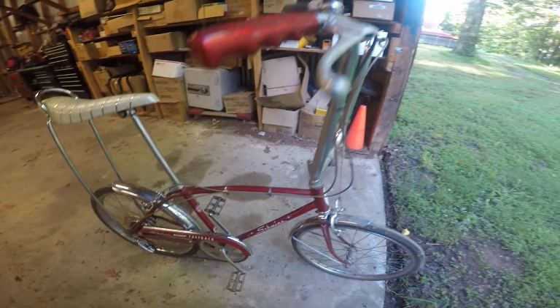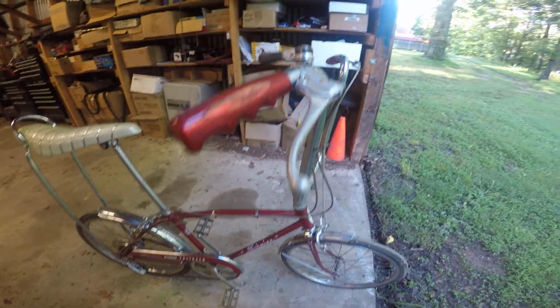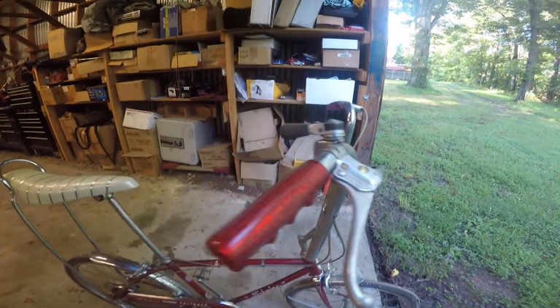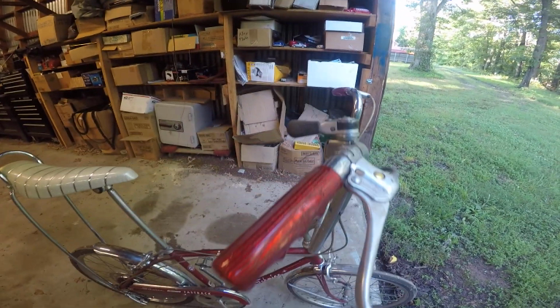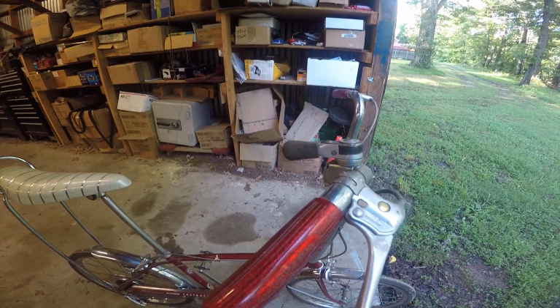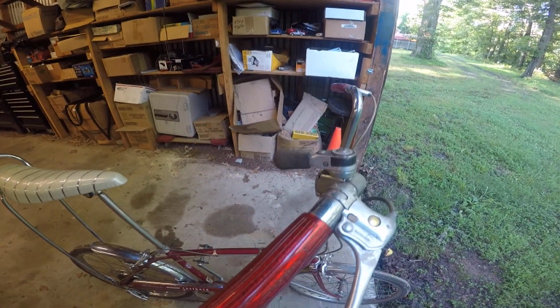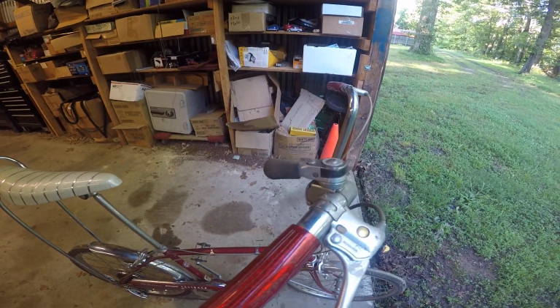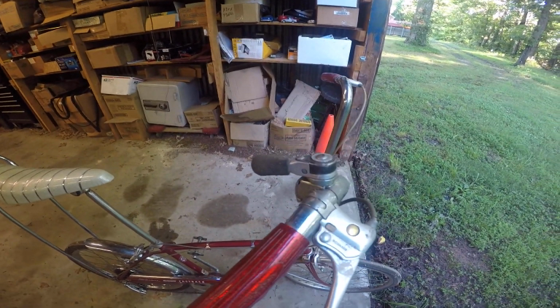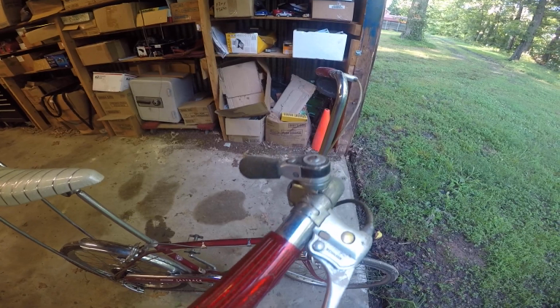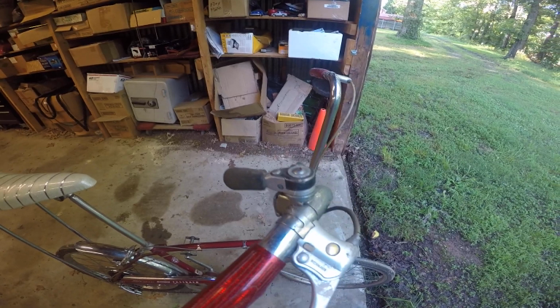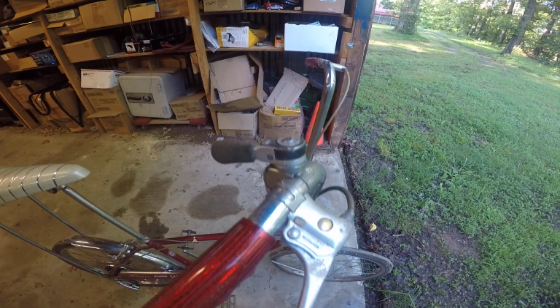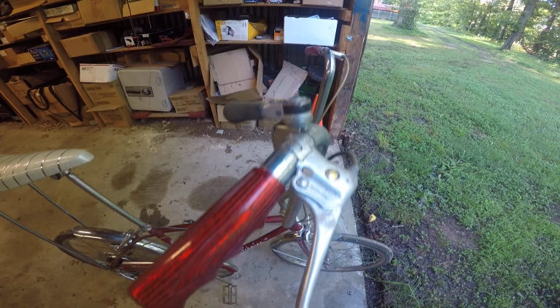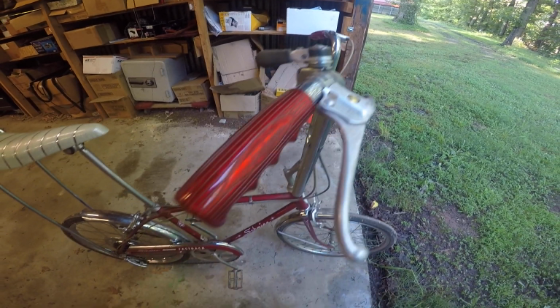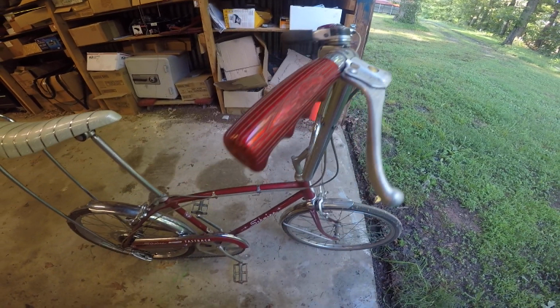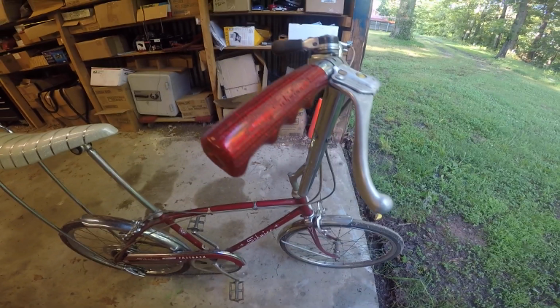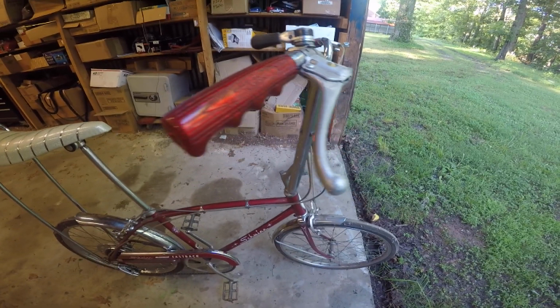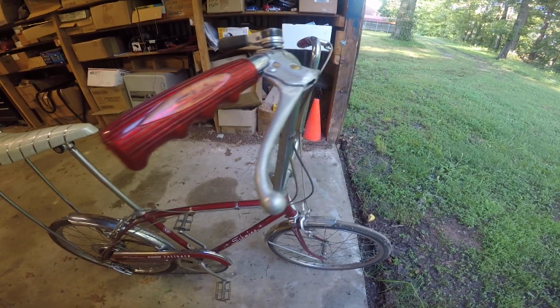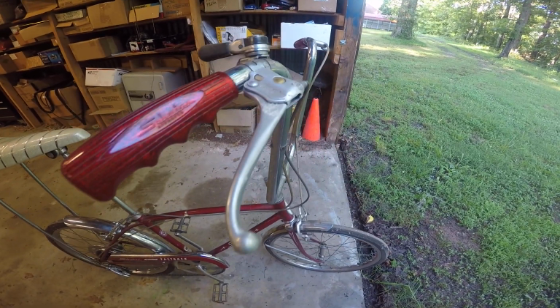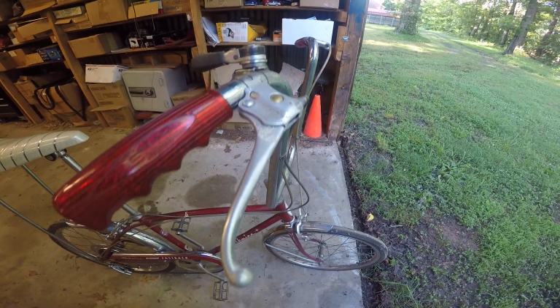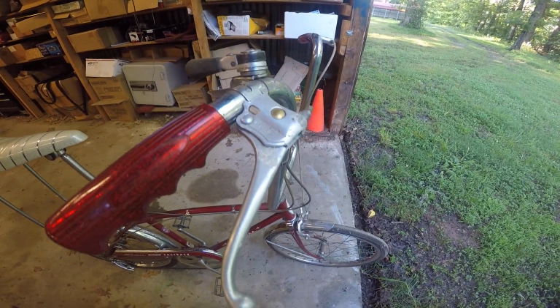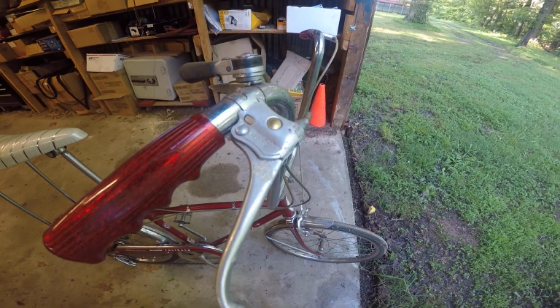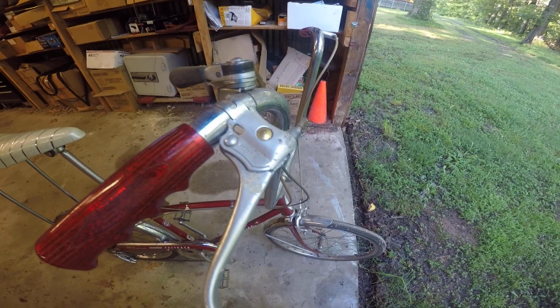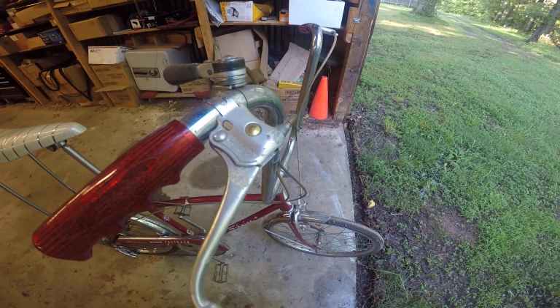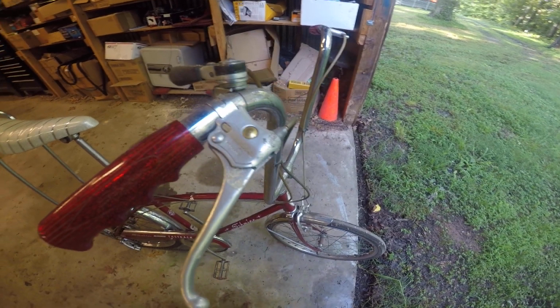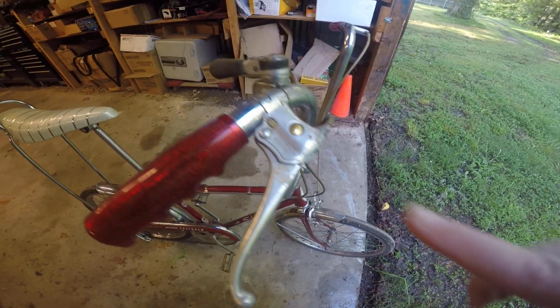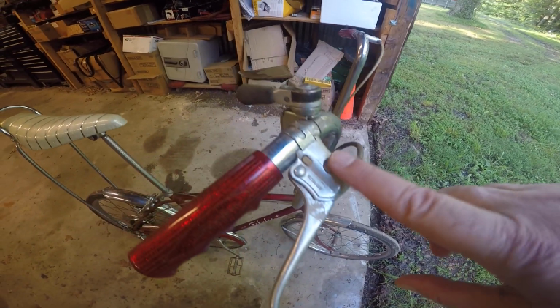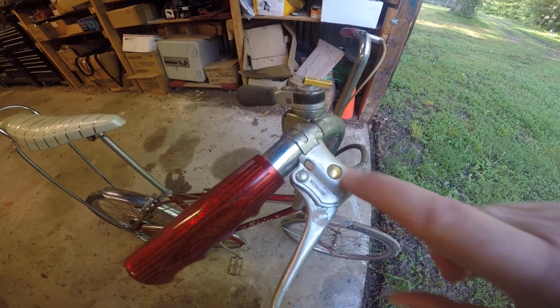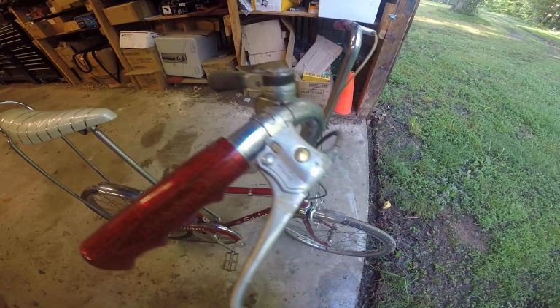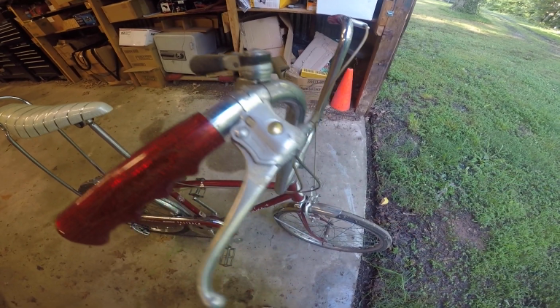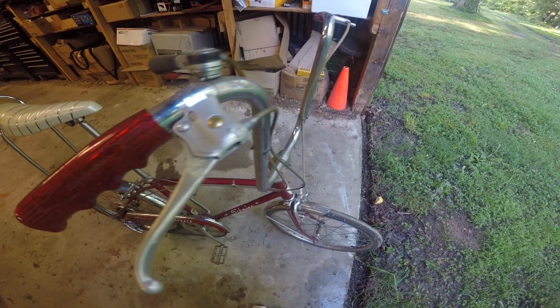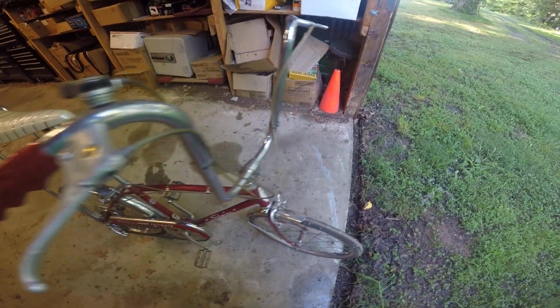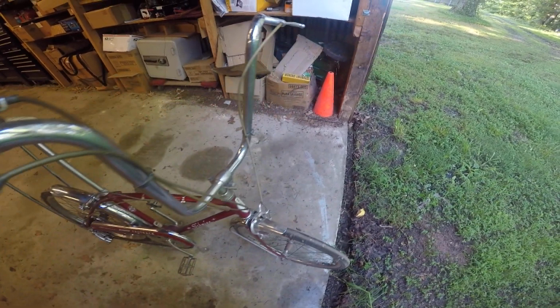Five speed — it's got the shifters. First year they had the shifter up on the handlebars. Unfortunately they claimed that kids were getting hurt from the stick shifts. I remember these yellow inserts — a lot of them had it. I've seen blue, I've seen green.